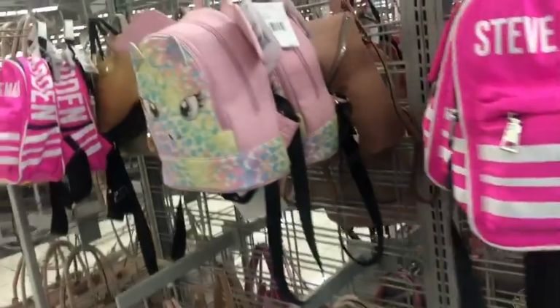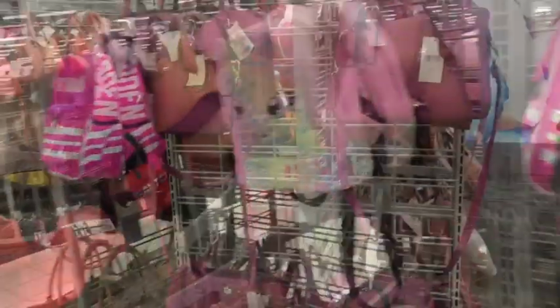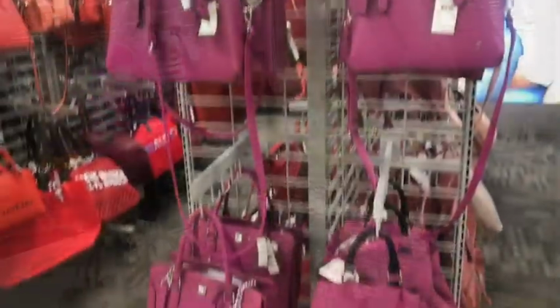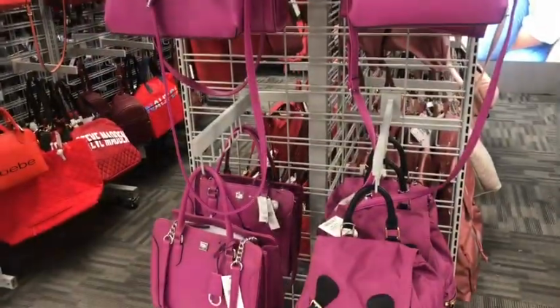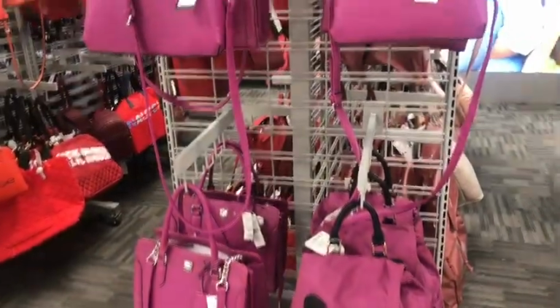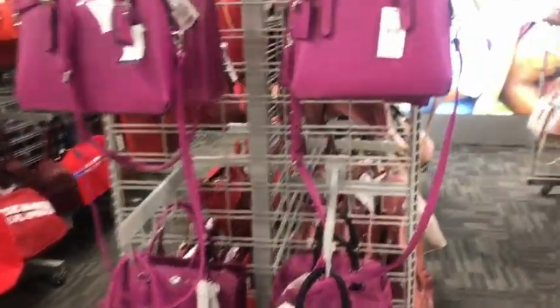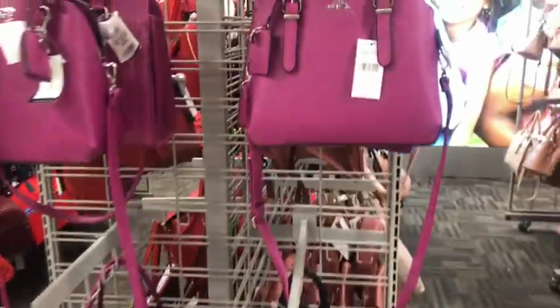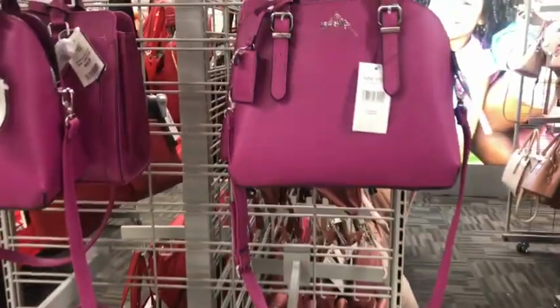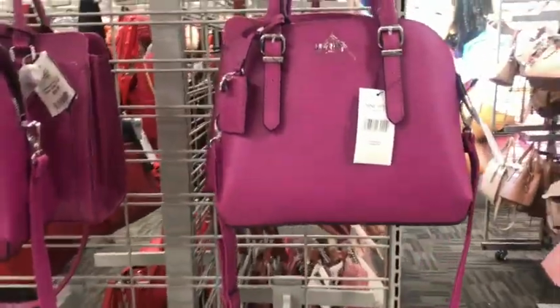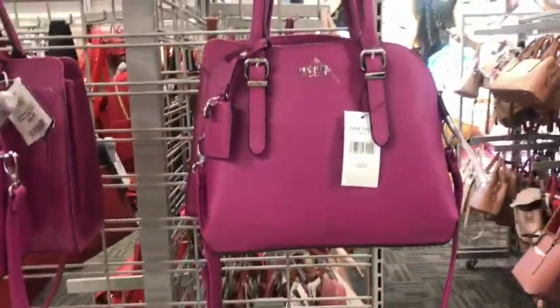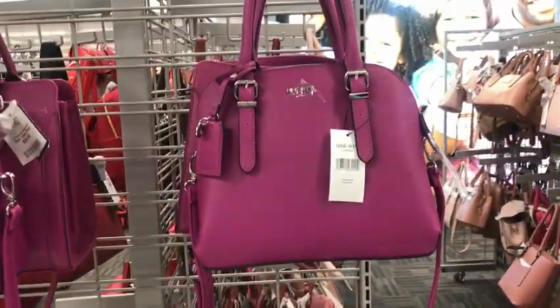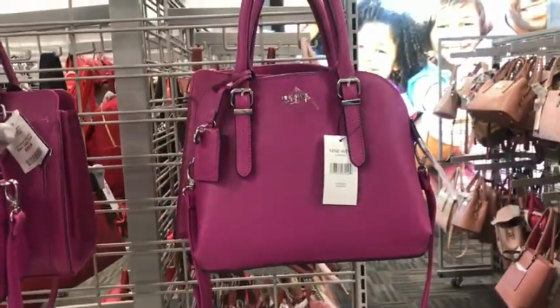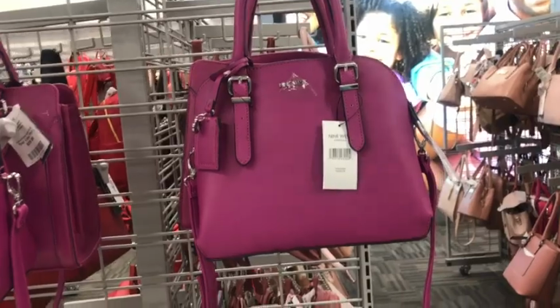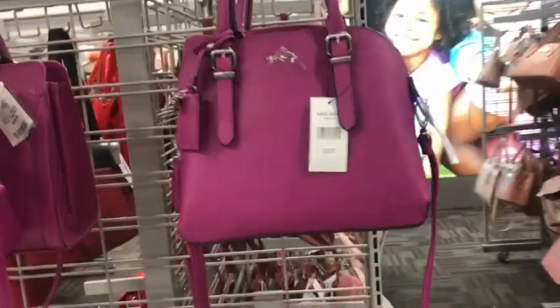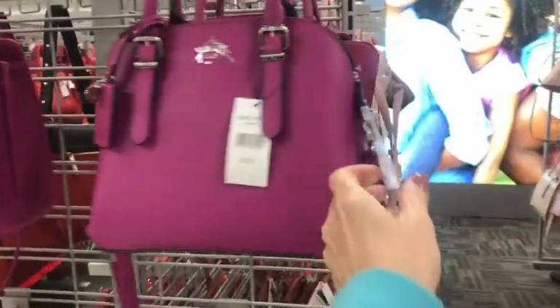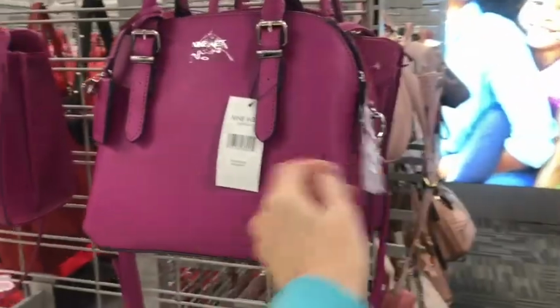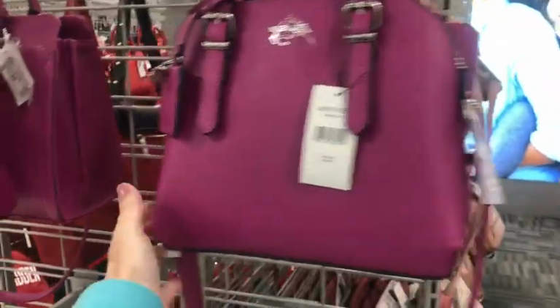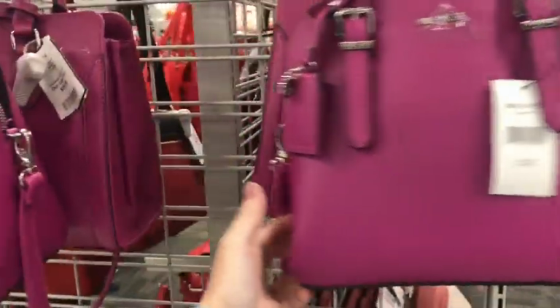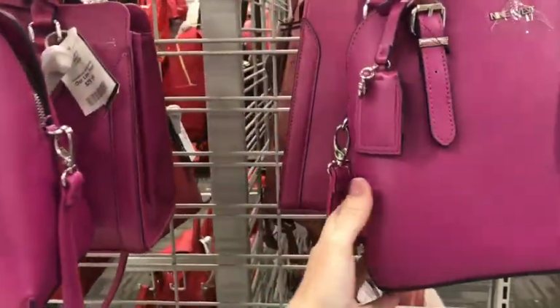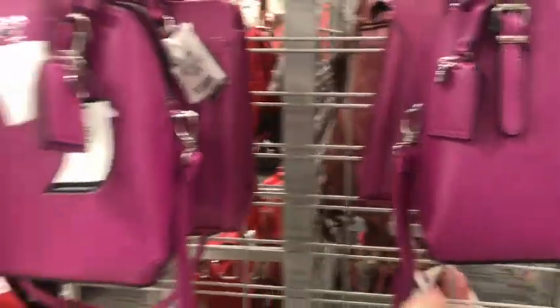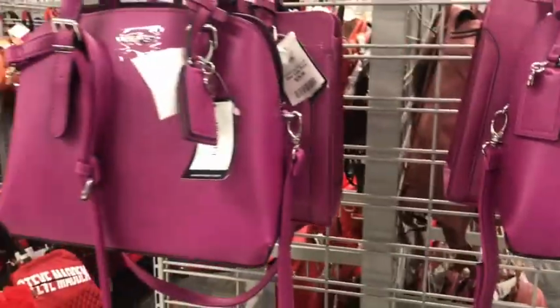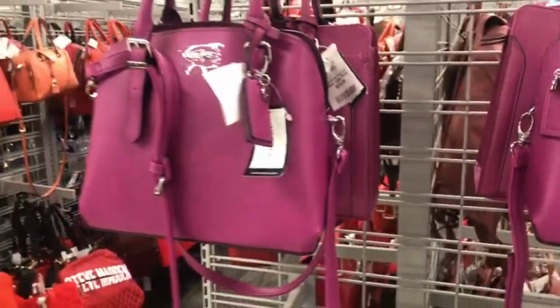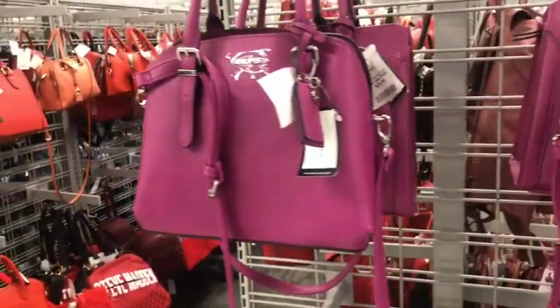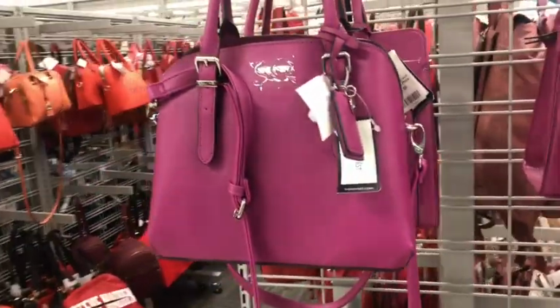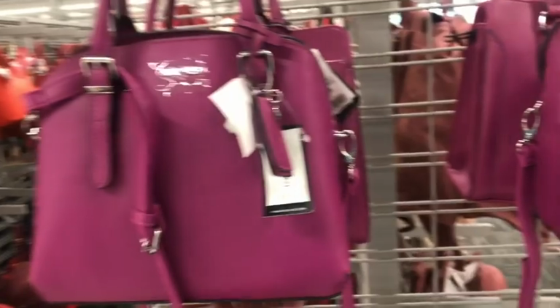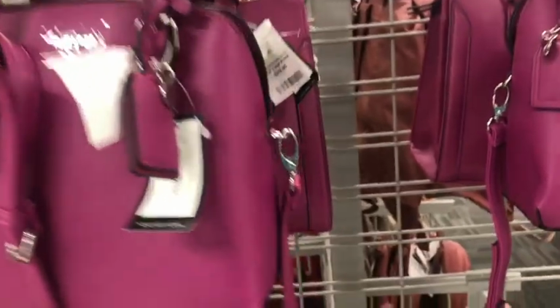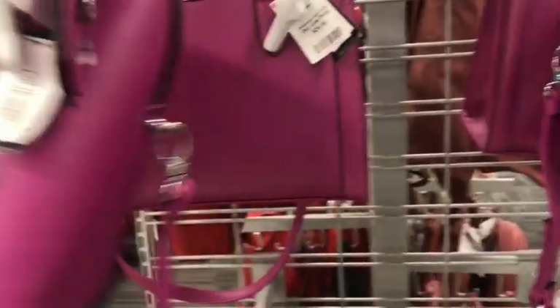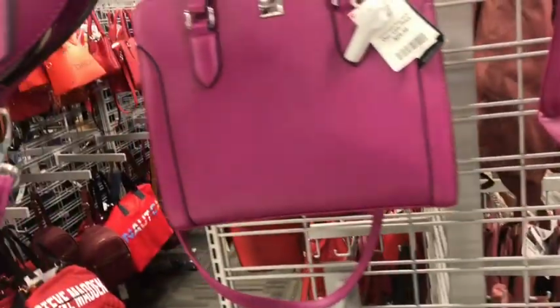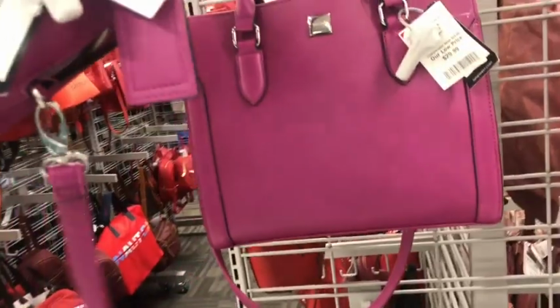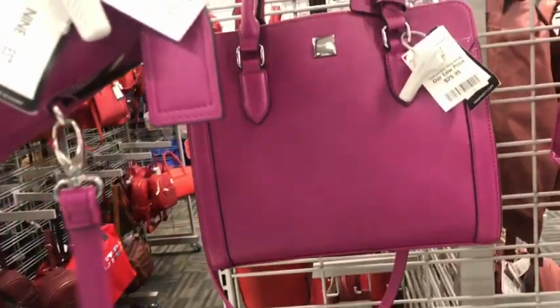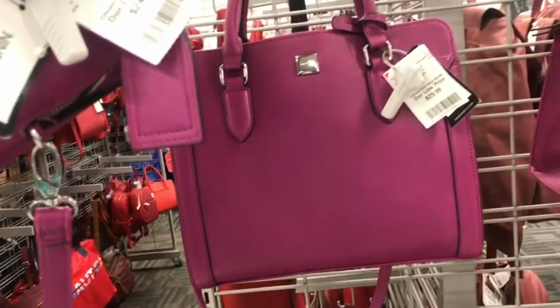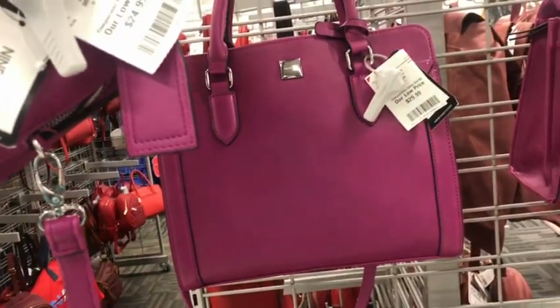Pretty fuchsia, you guys. By Nine West. So there's this pretty little satchel here, and it is $30. Then you have the square style behind it for $30 as well.